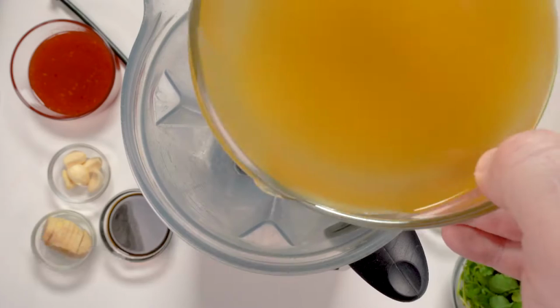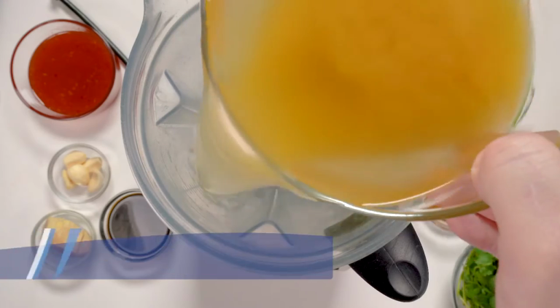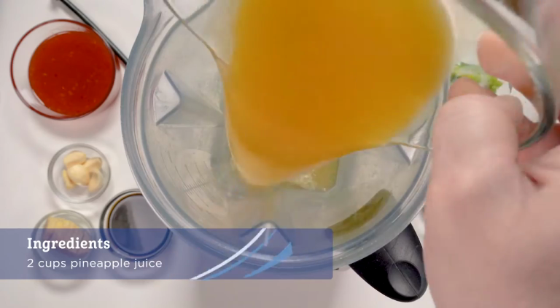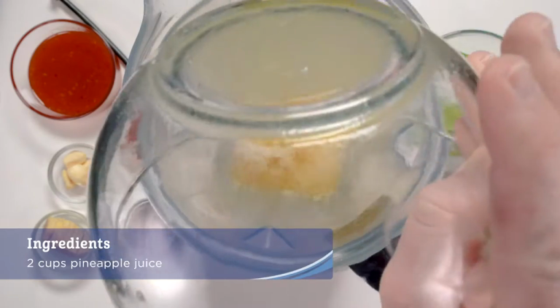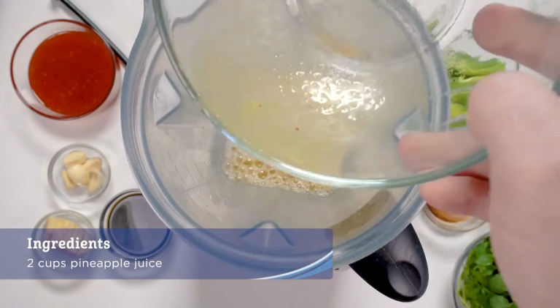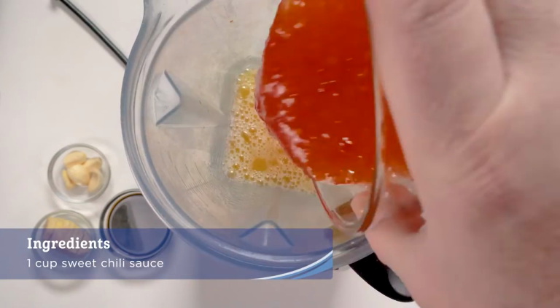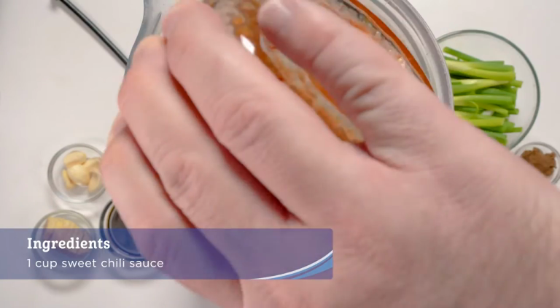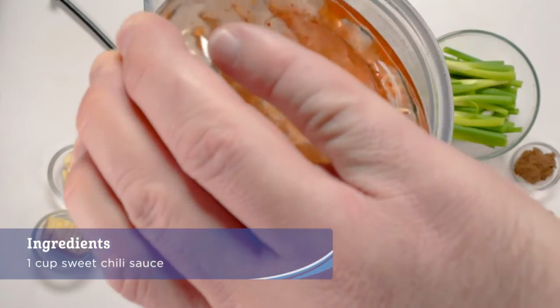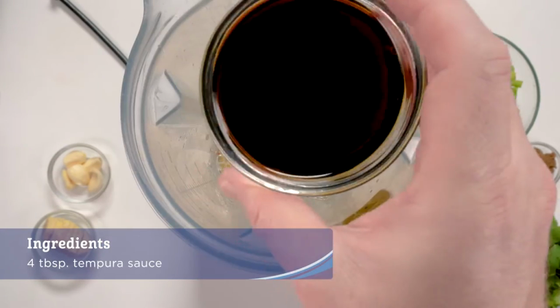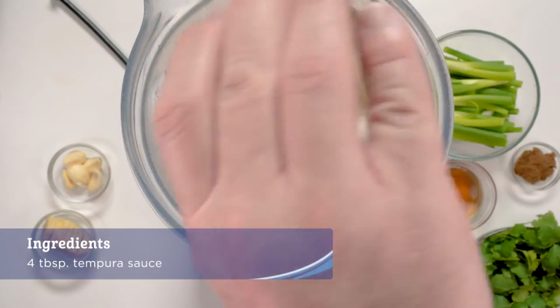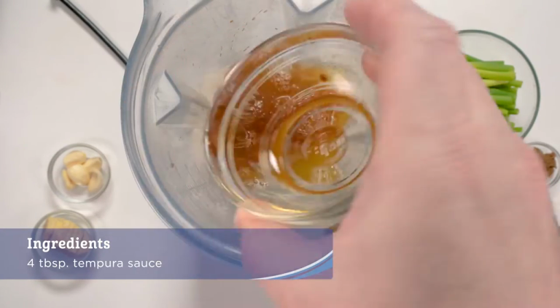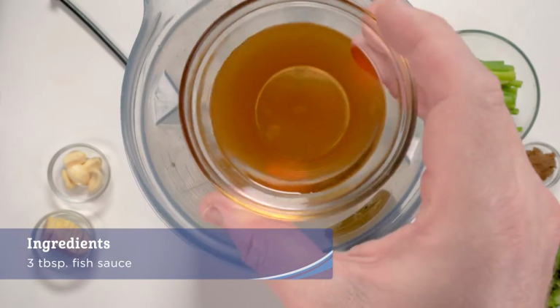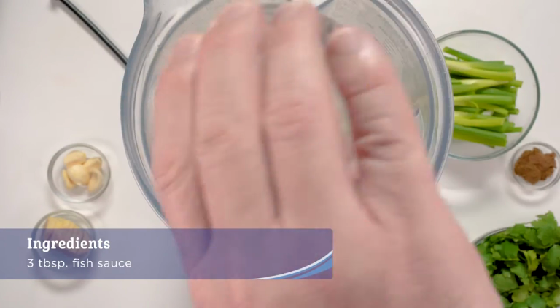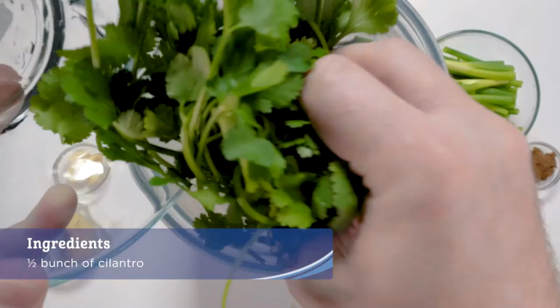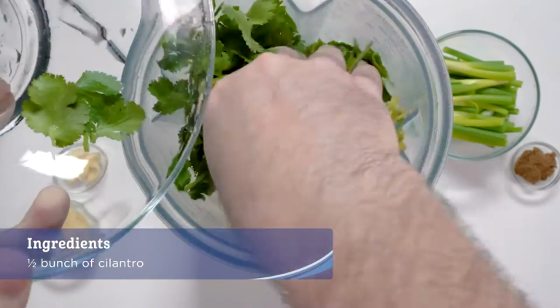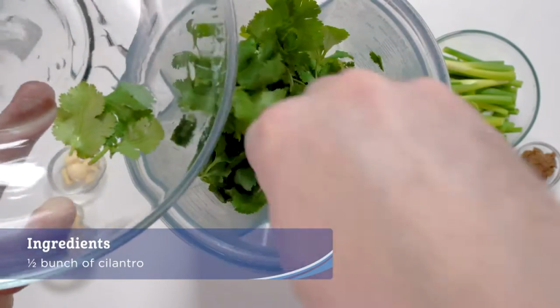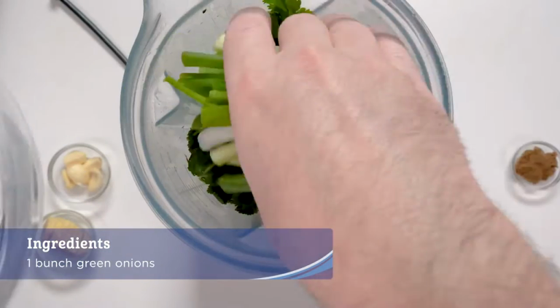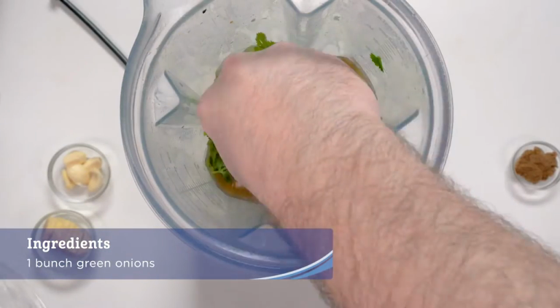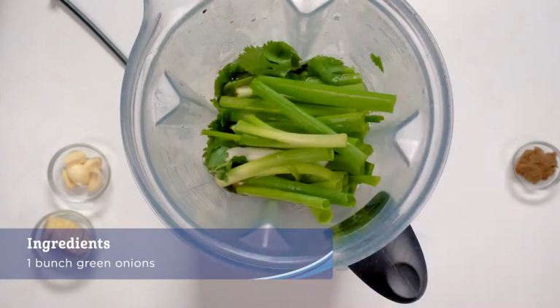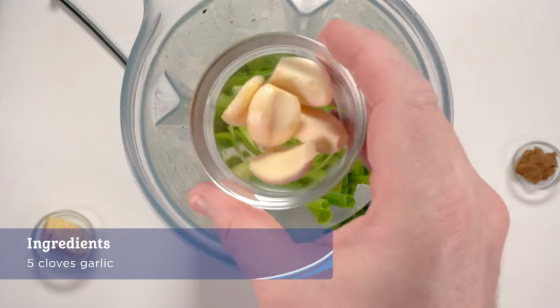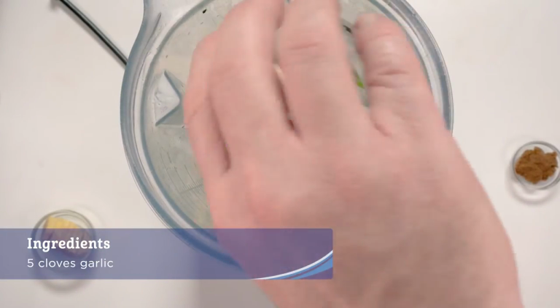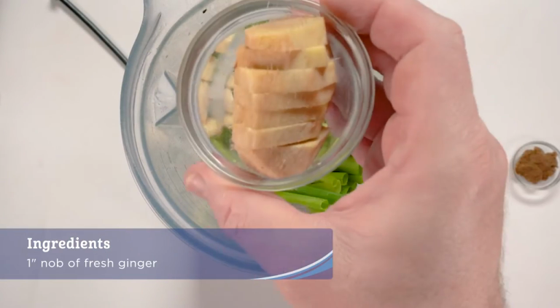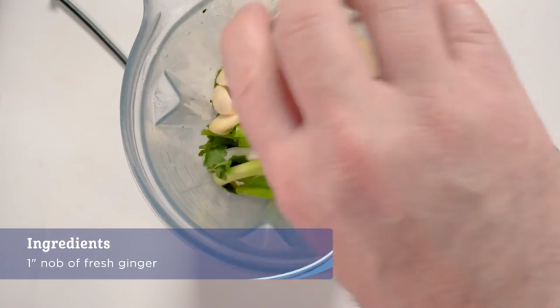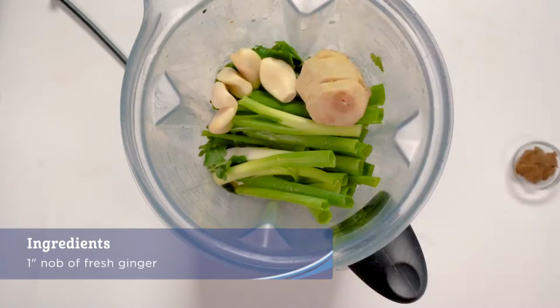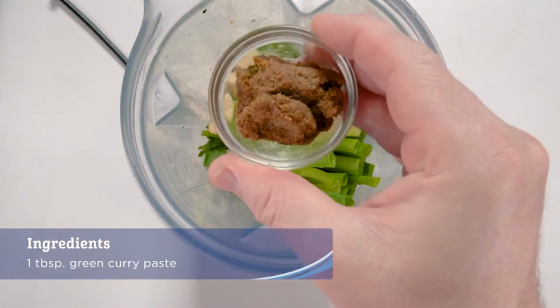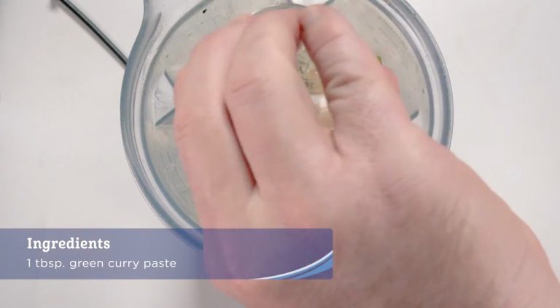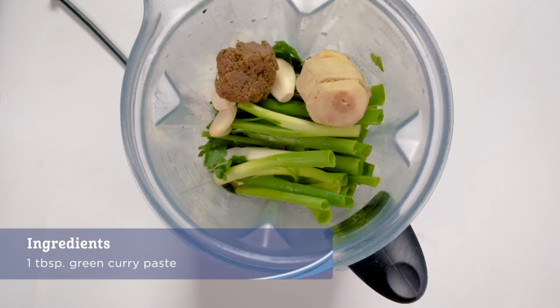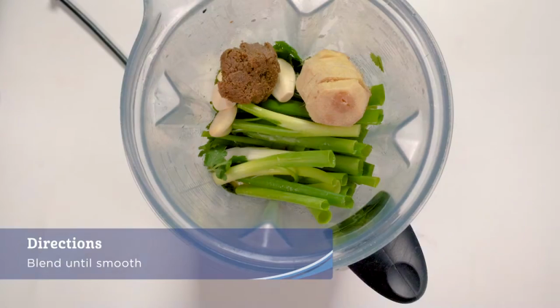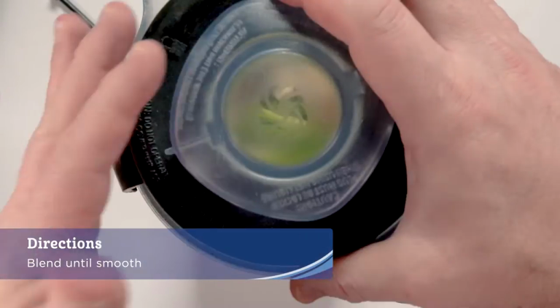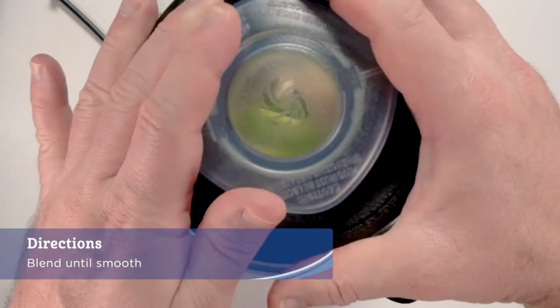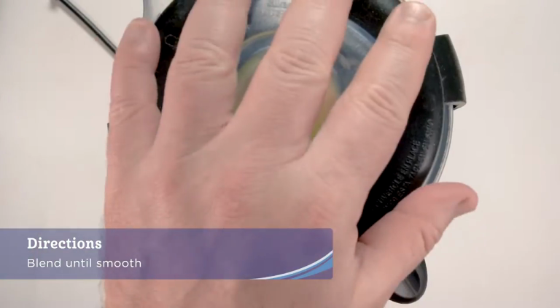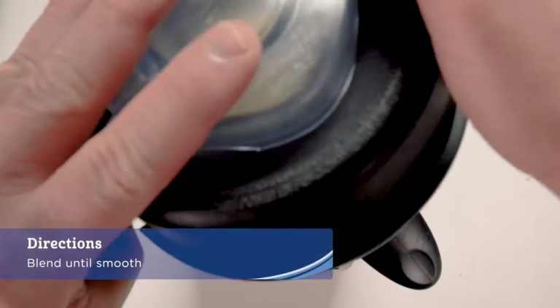Place the pineapple juice, sweet chili sauce, tempura sauce, fish sauce, cilantro, green onions, garlic, ginger, and green curry paste into a blender and blend until smooth.